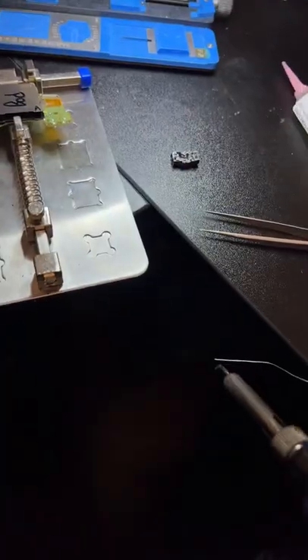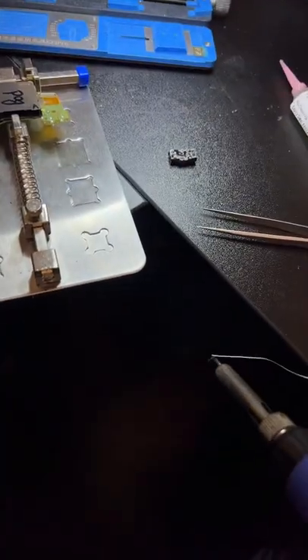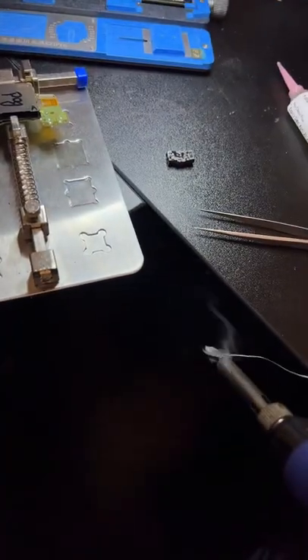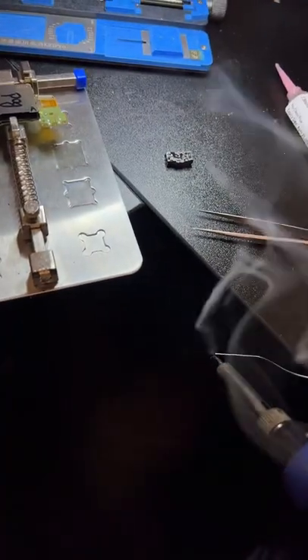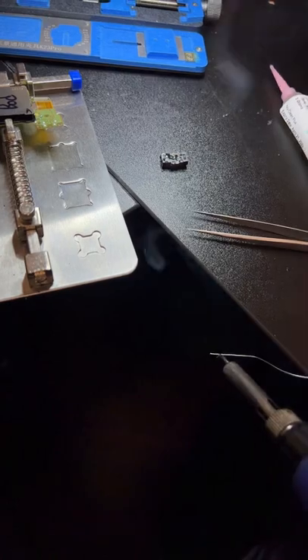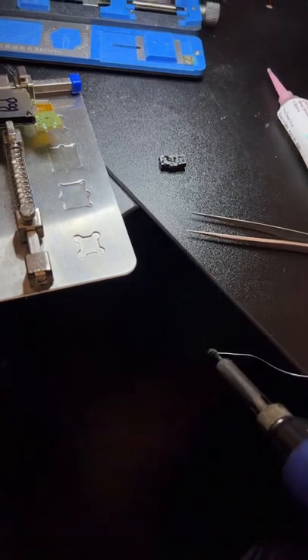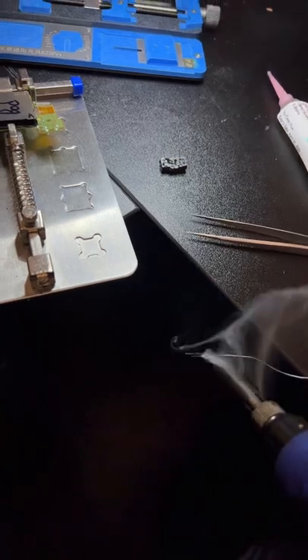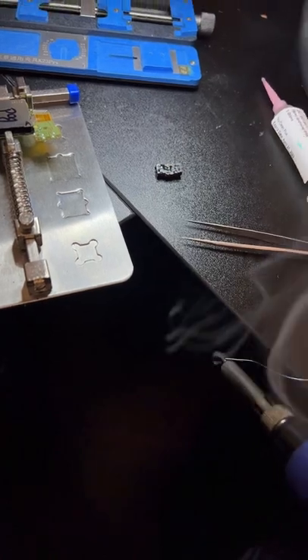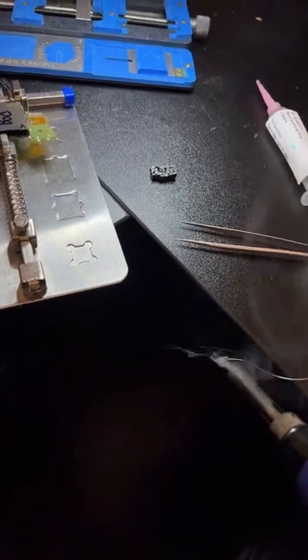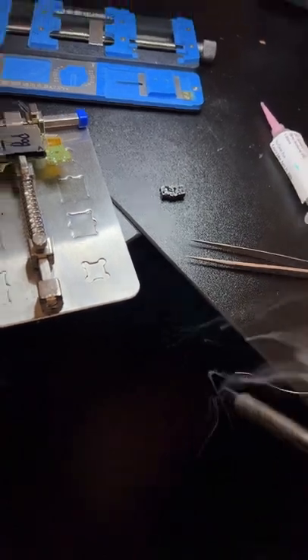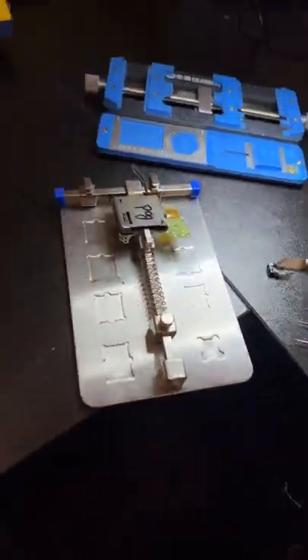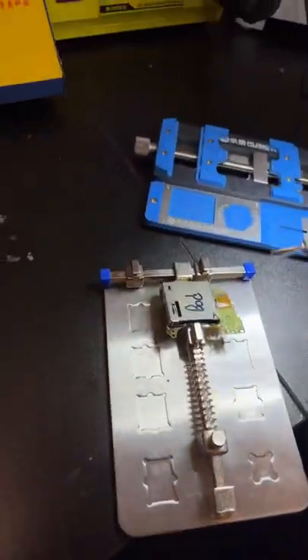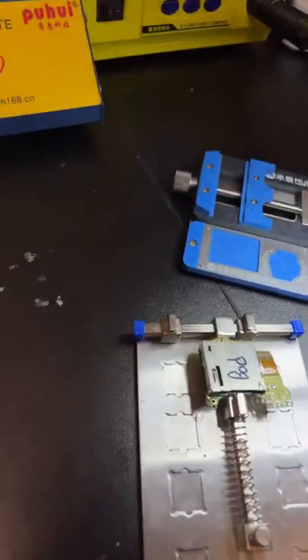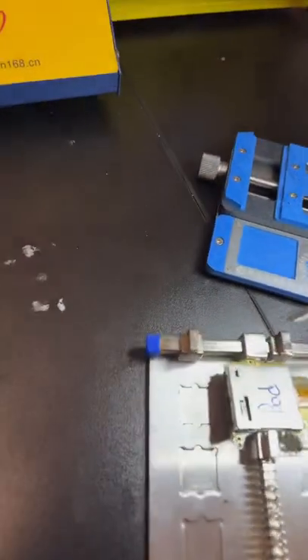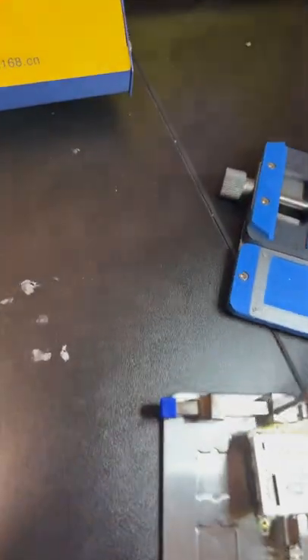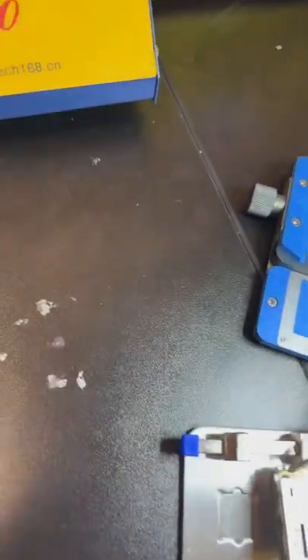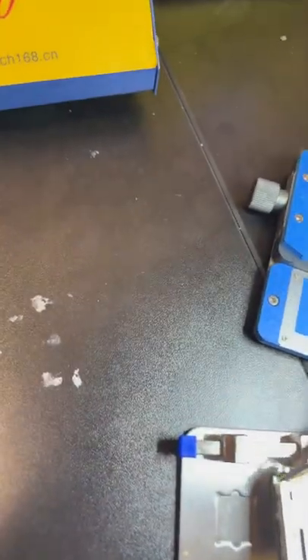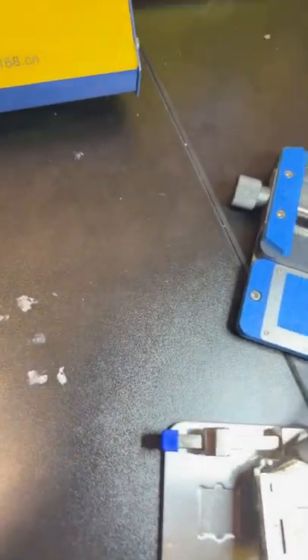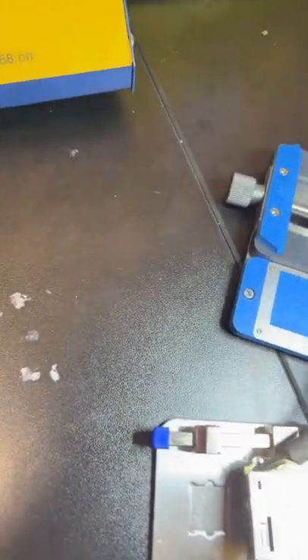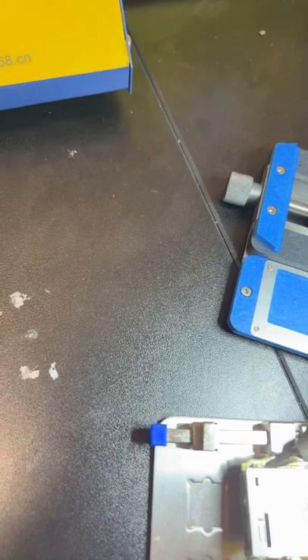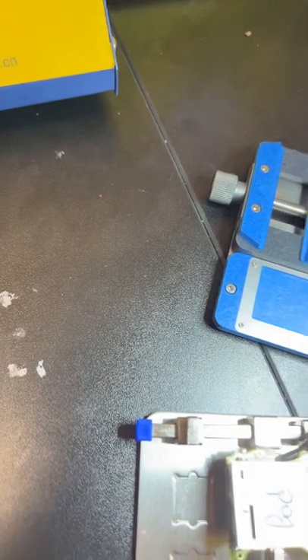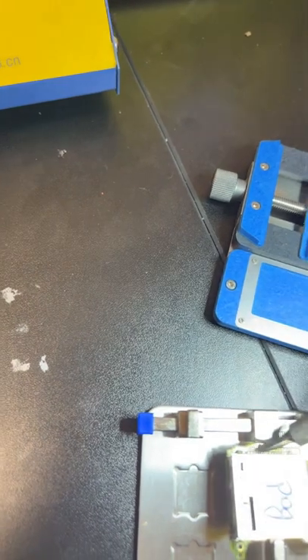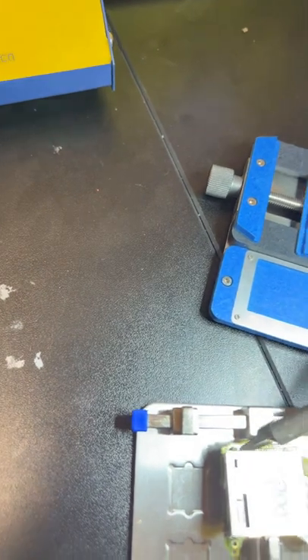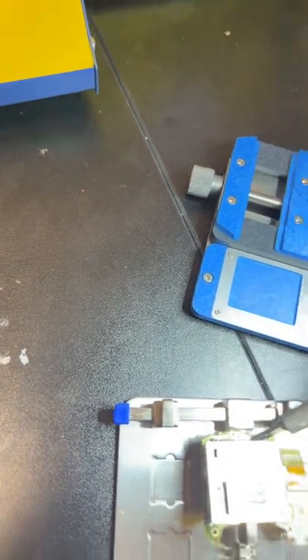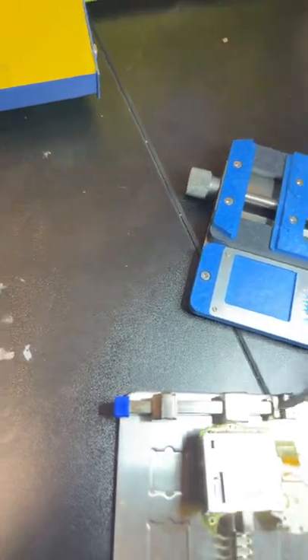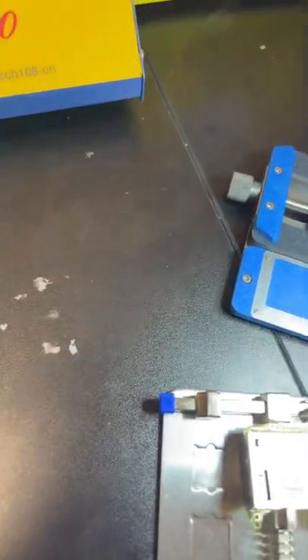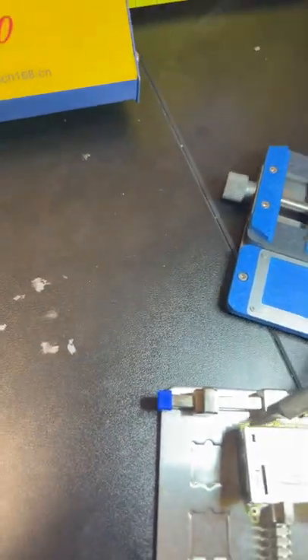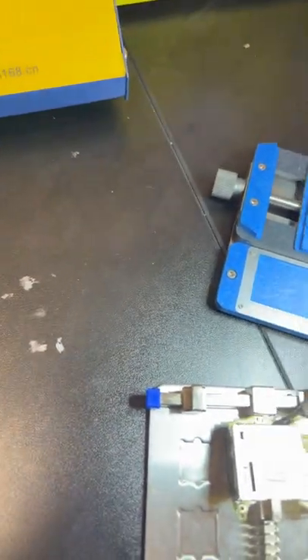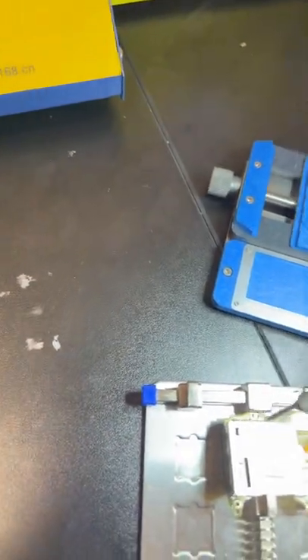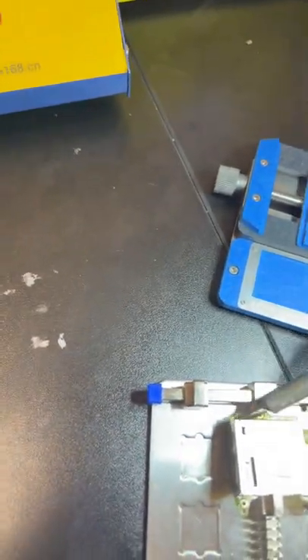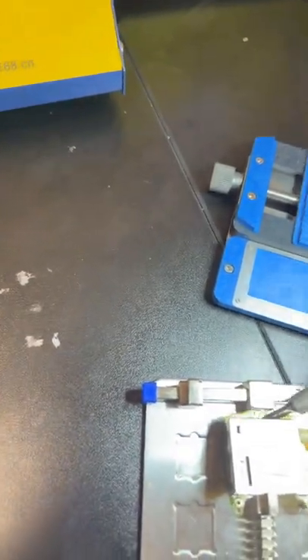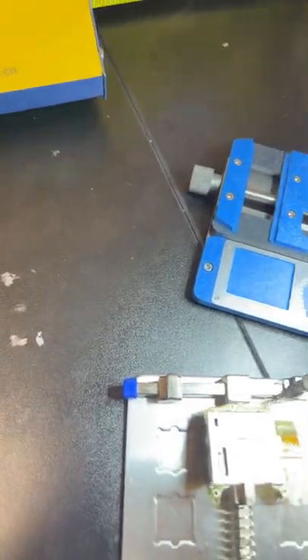Time to get a little bit of solder on my soldering iron and let's get it nice and lead soldered all around.